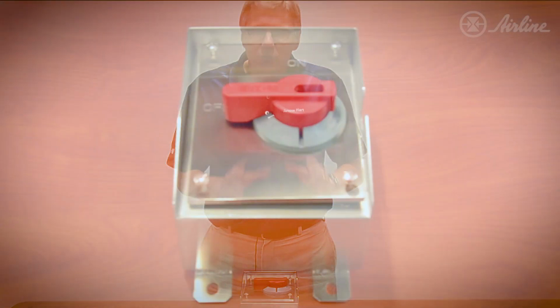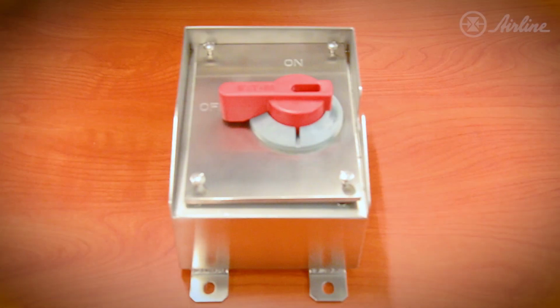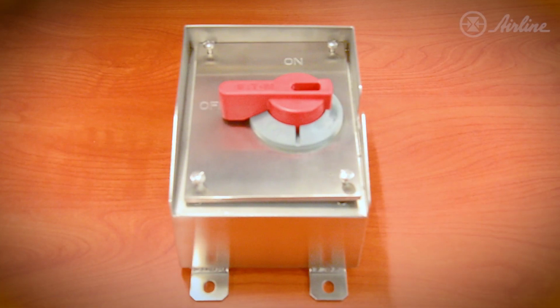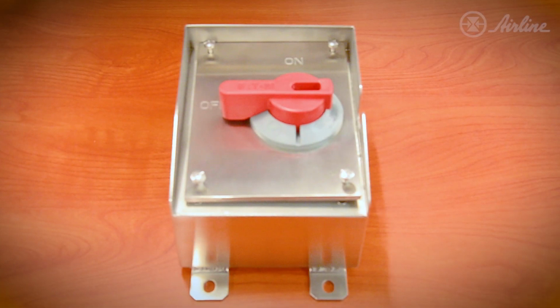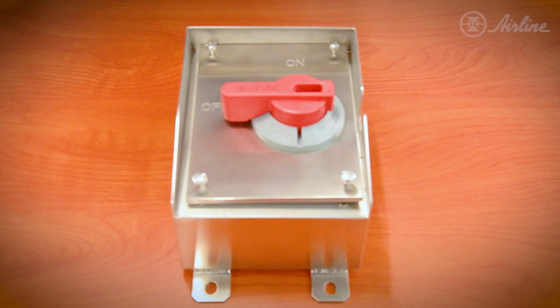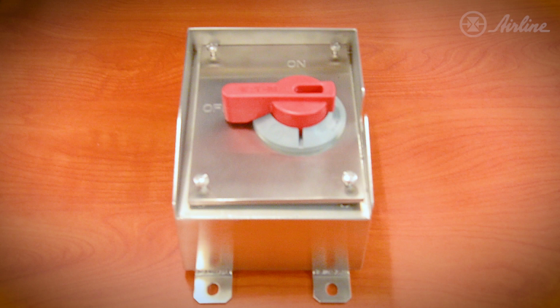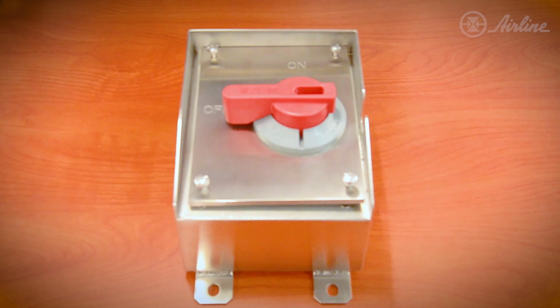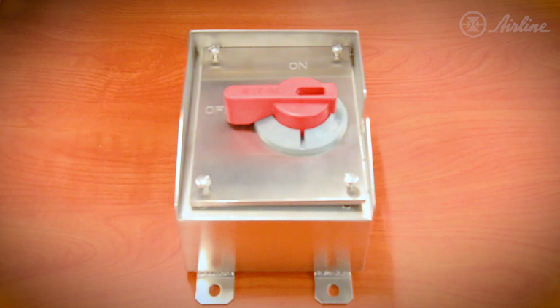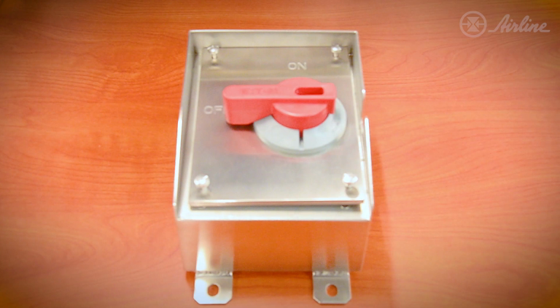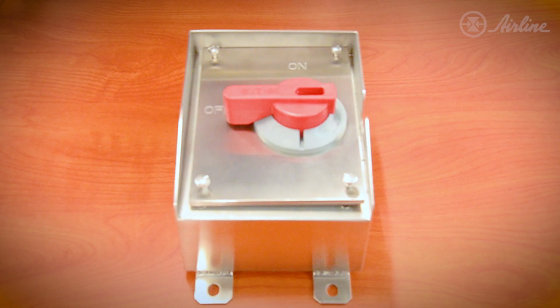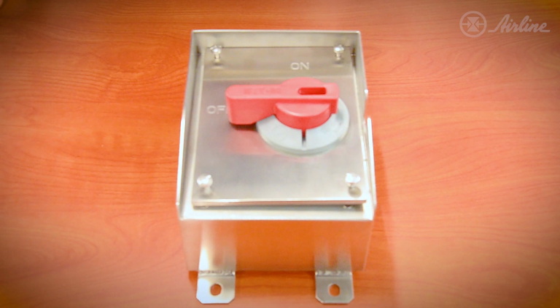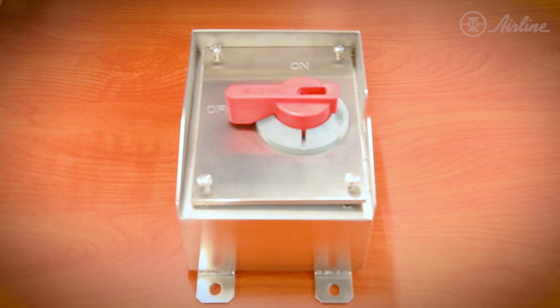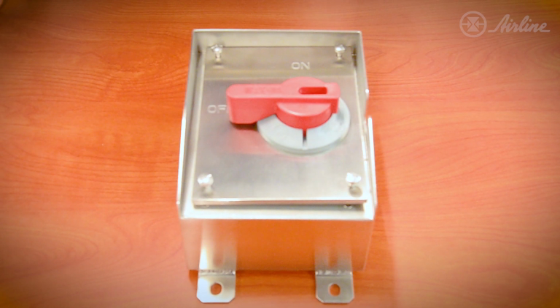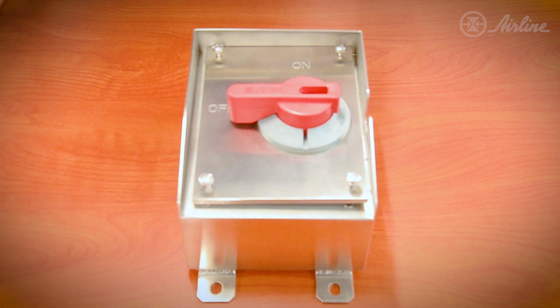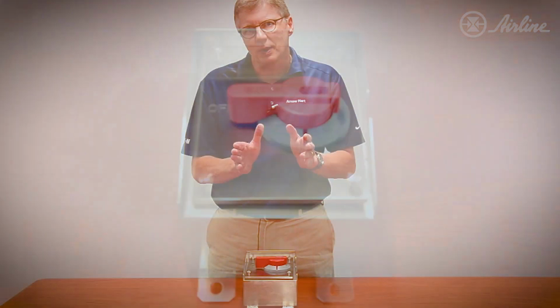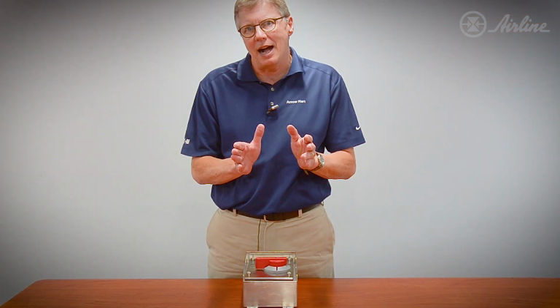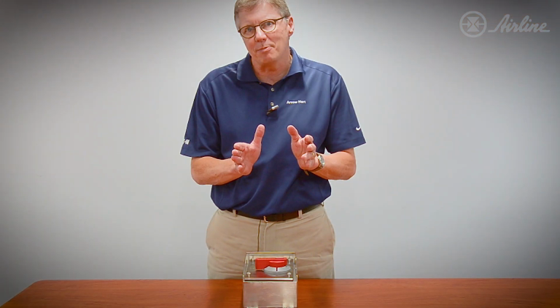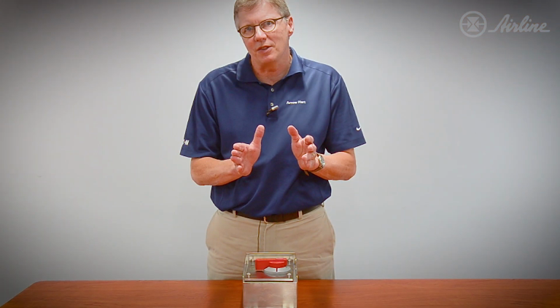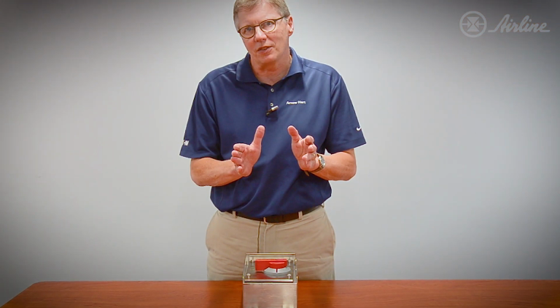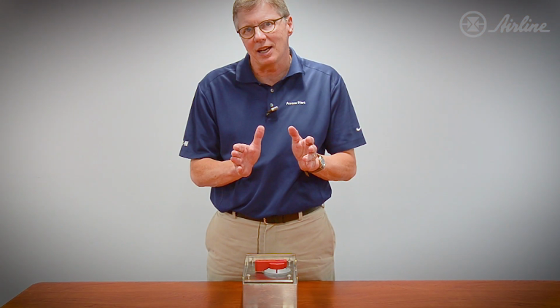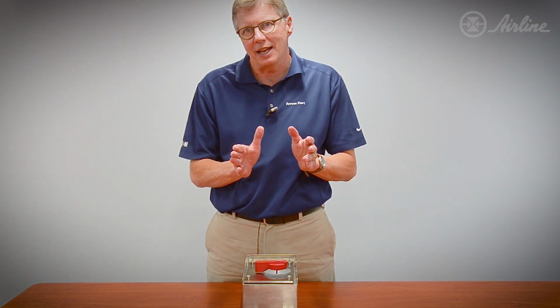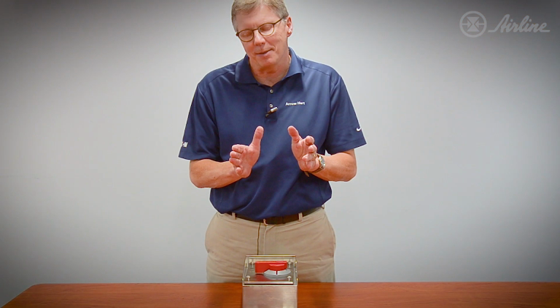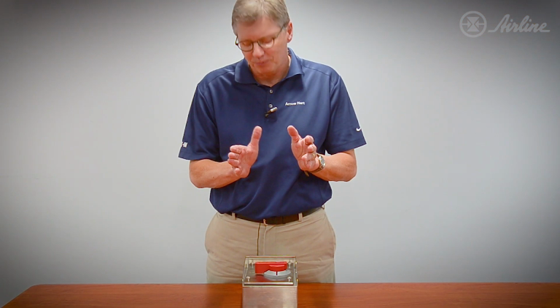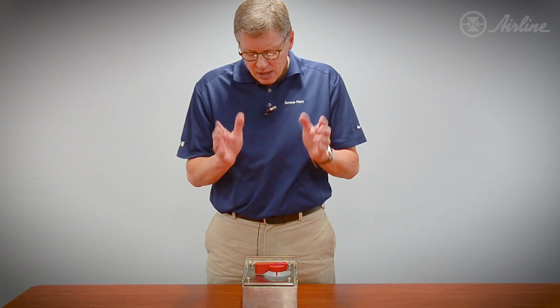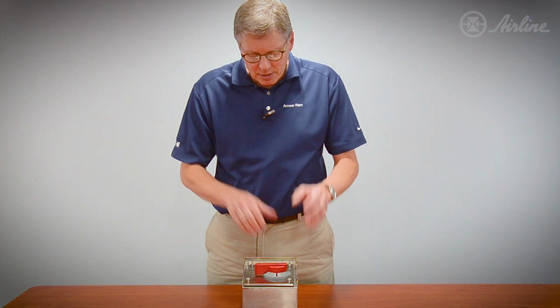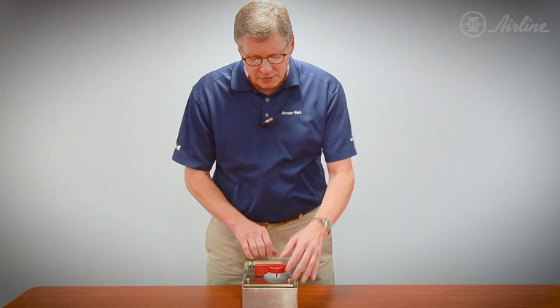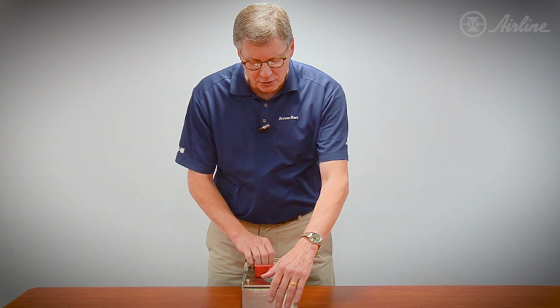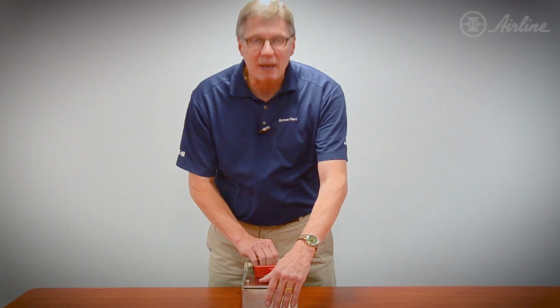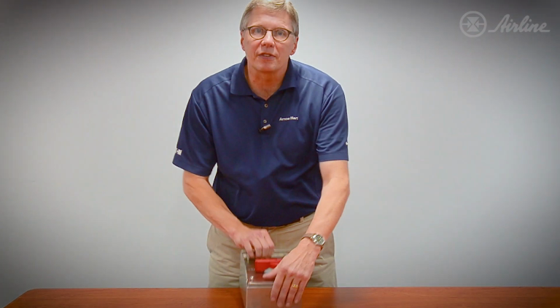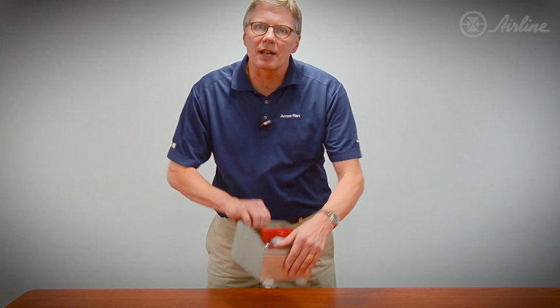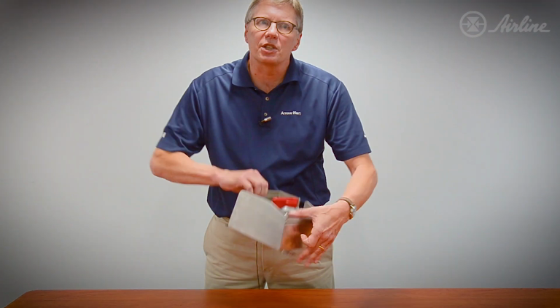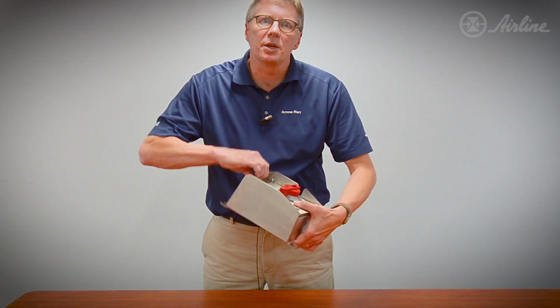We're one of the few manufacturers that actually have a motor switch that's rated IP69K. Here are some of the features and benefits I'm going to show you.